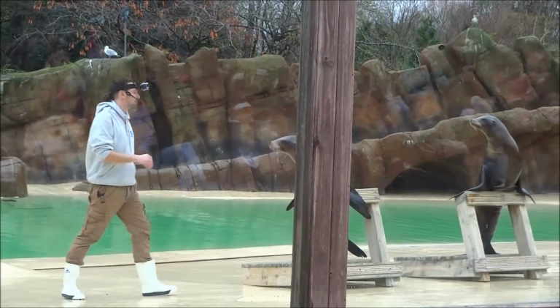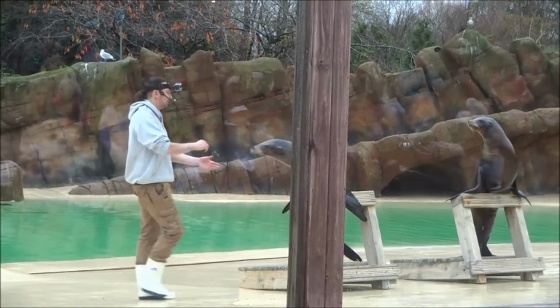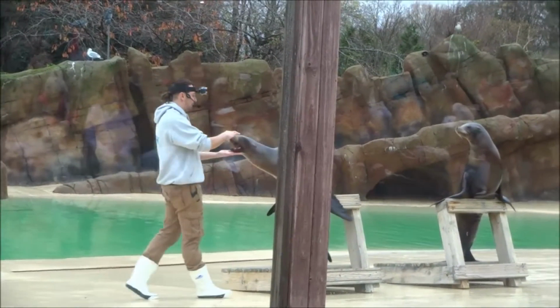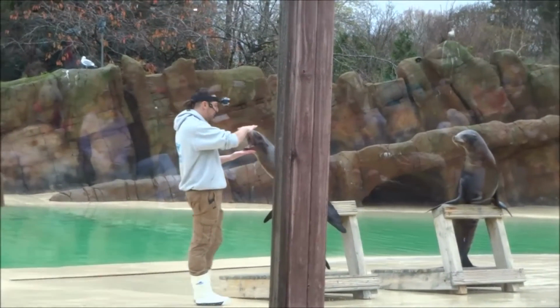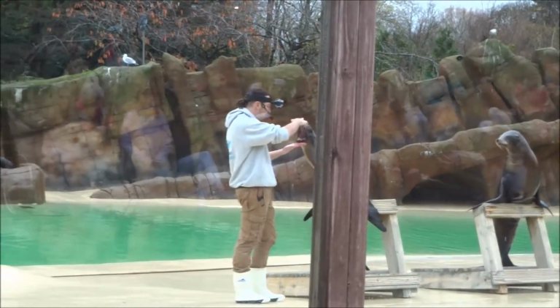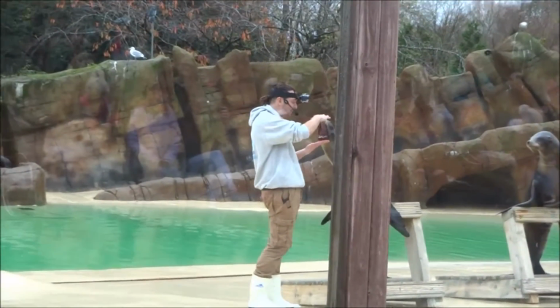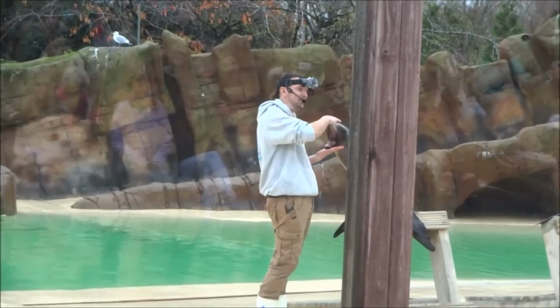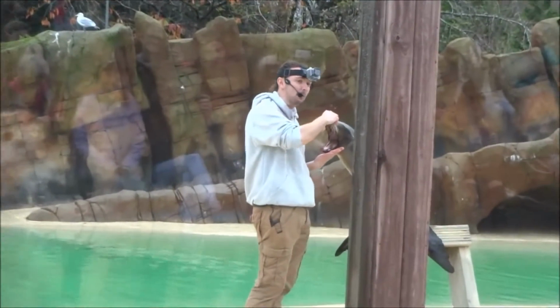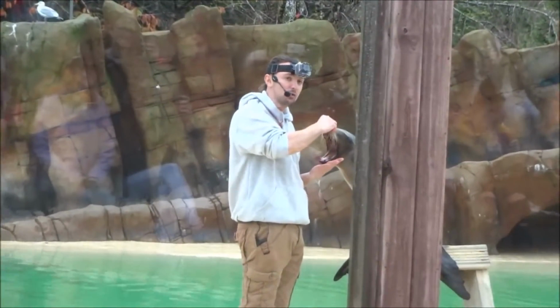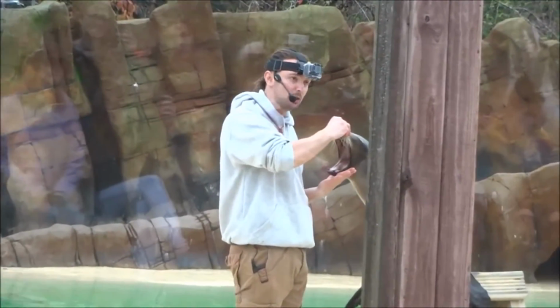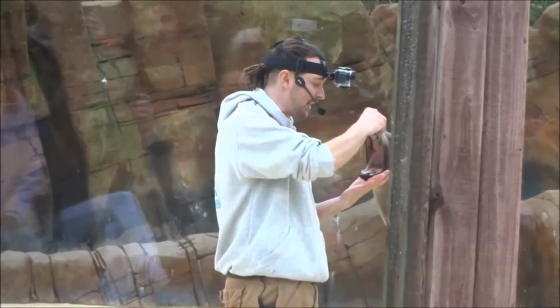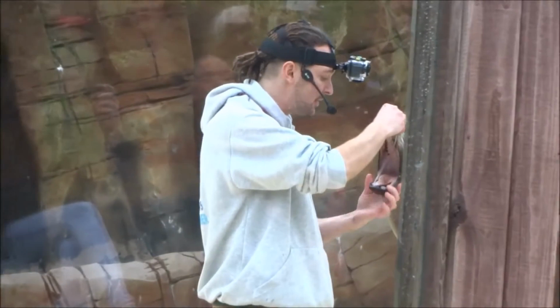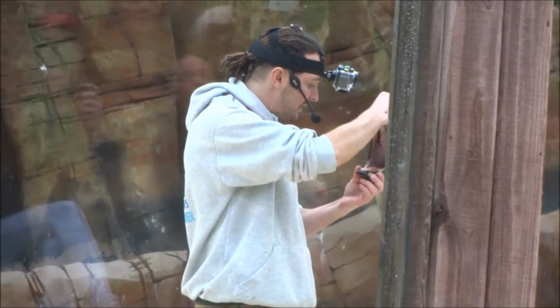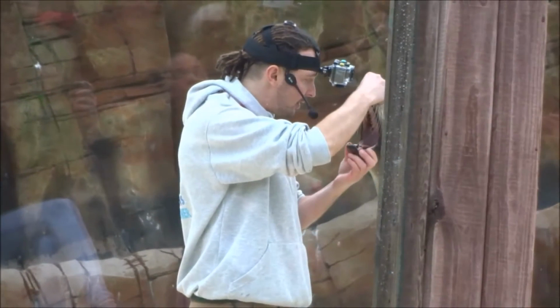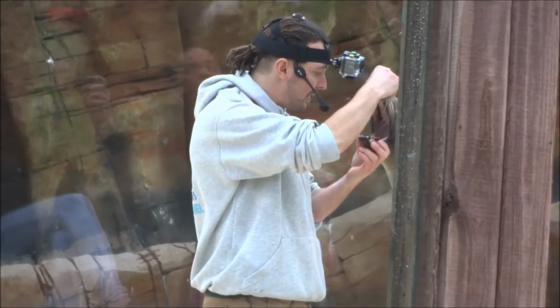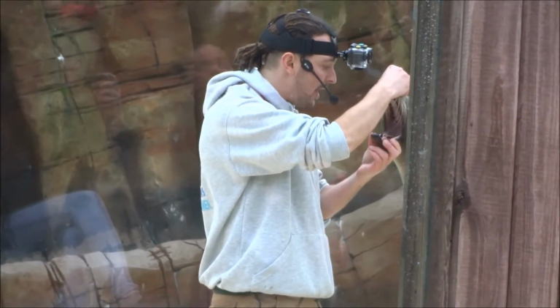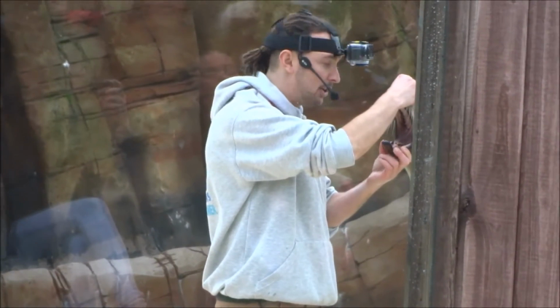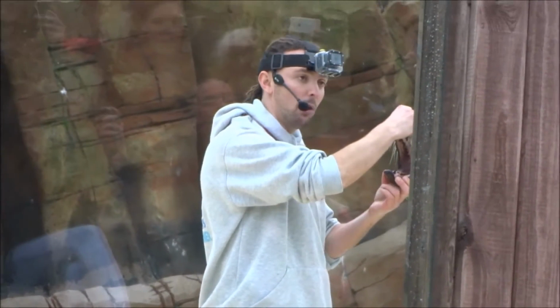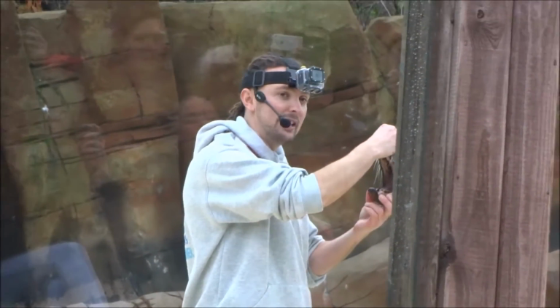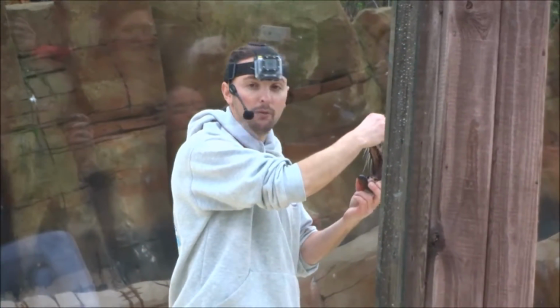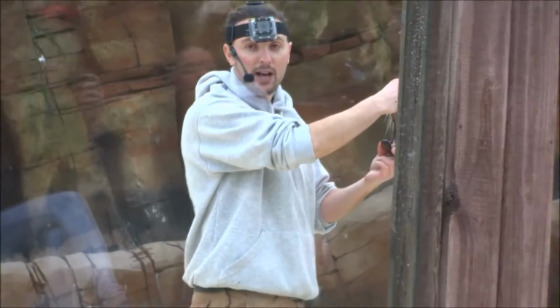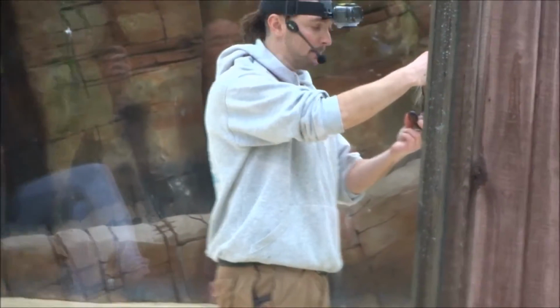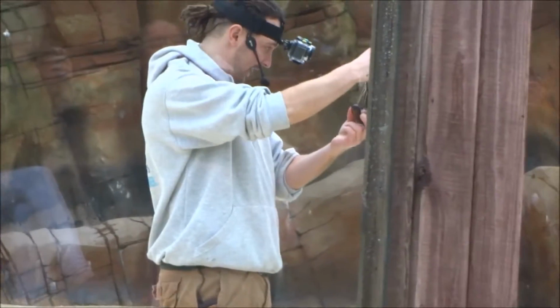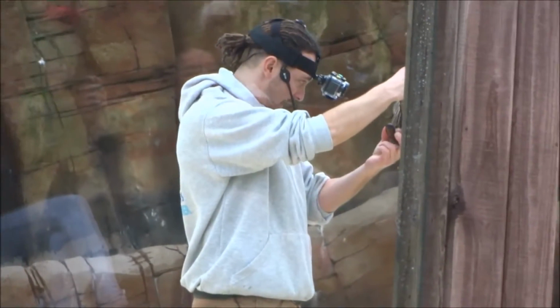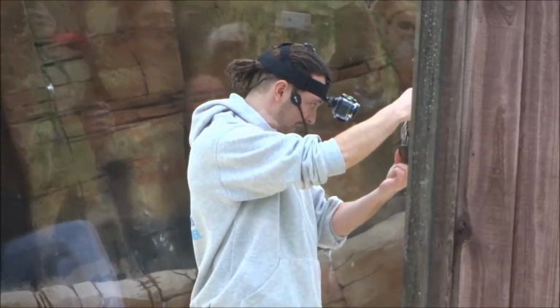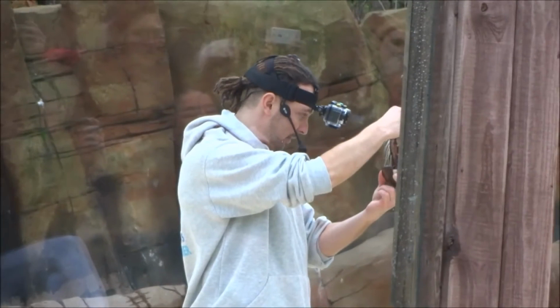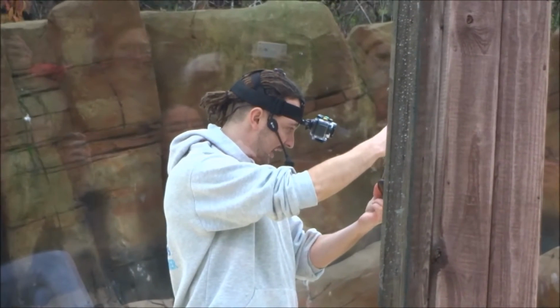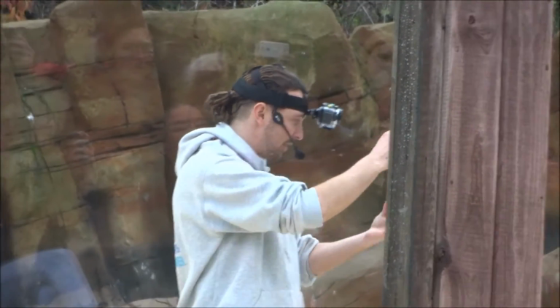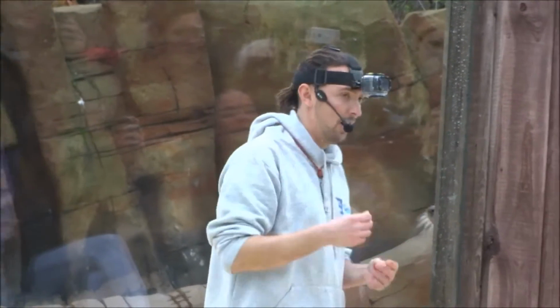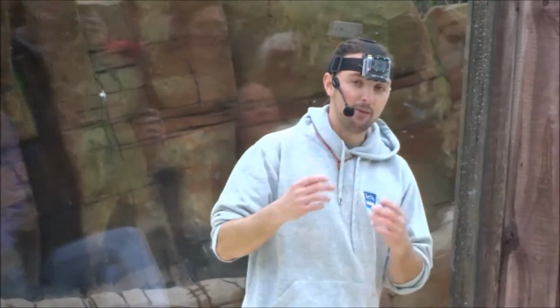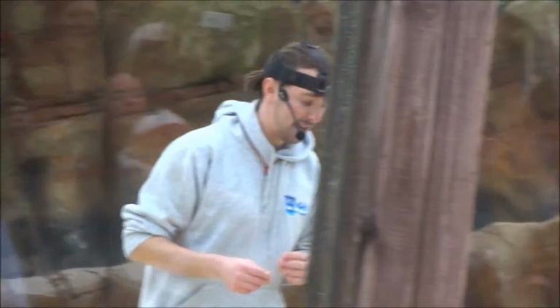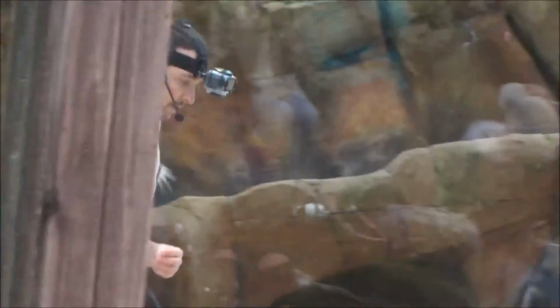We can ask the sea lions to open their mouths and check their teeth. We train them to just look inside their mouths so we can check all of their teeth, and hopefully if there are any problems we can have a good look inside to make sure that everything is nice and healthy.